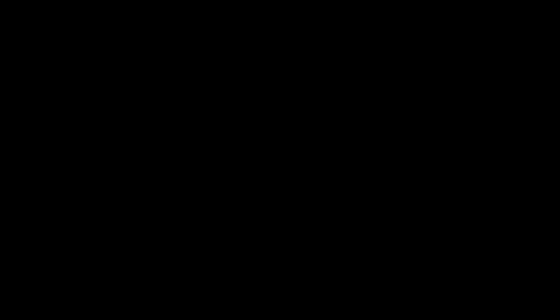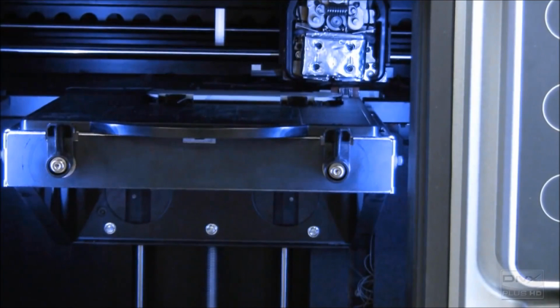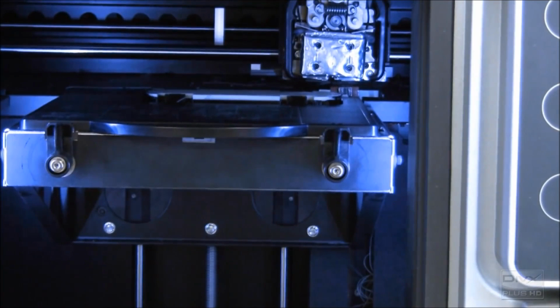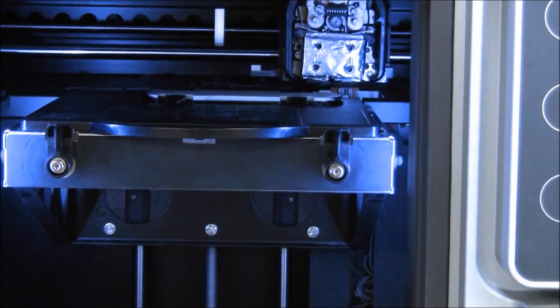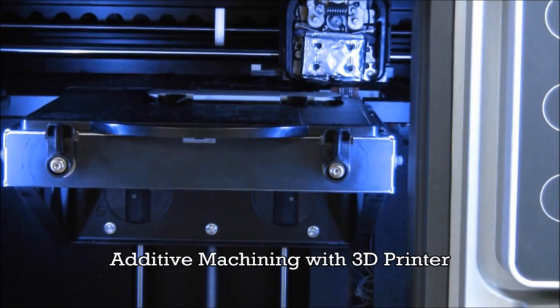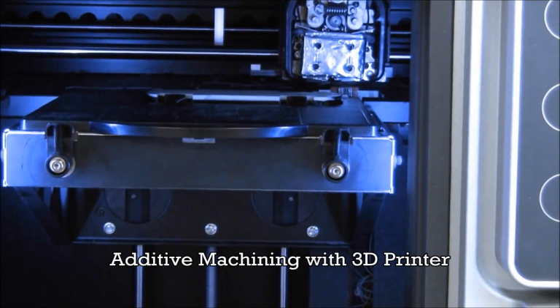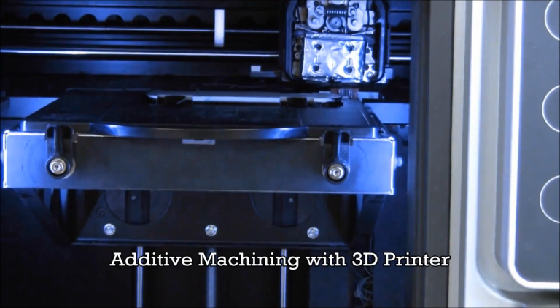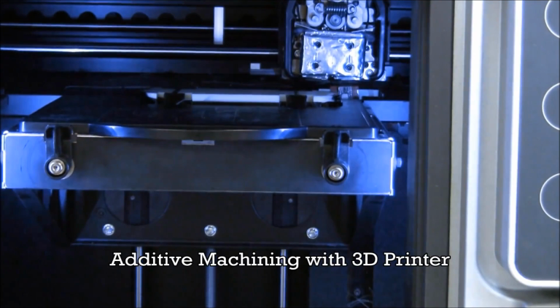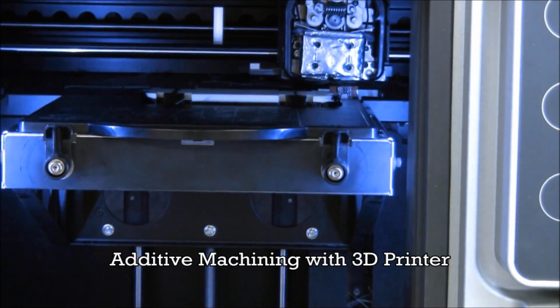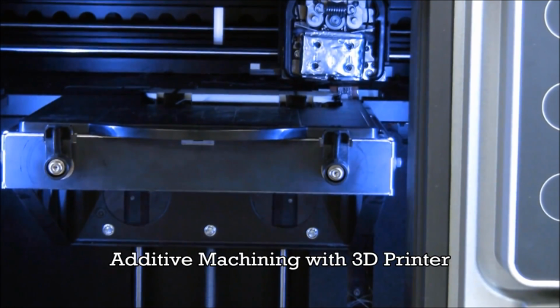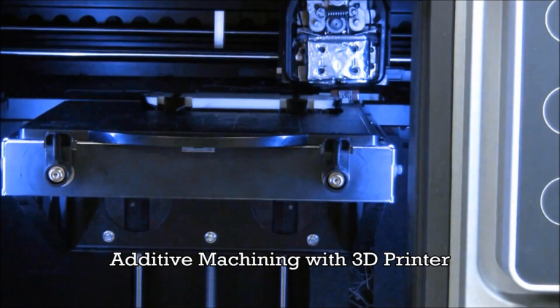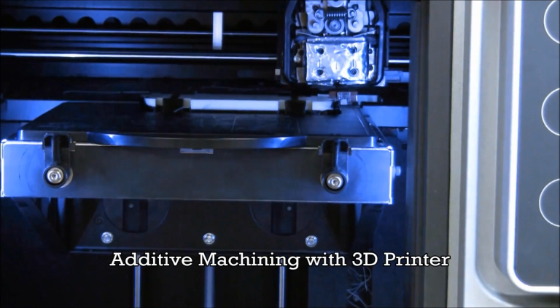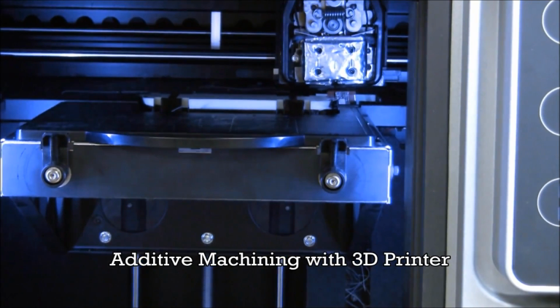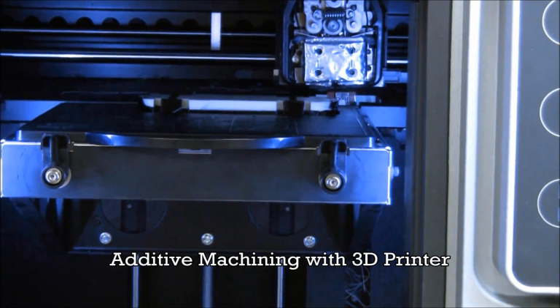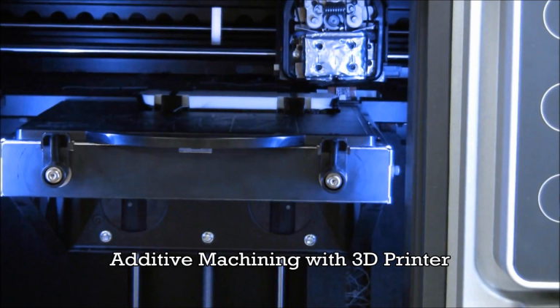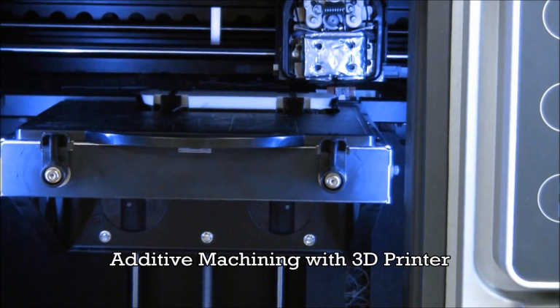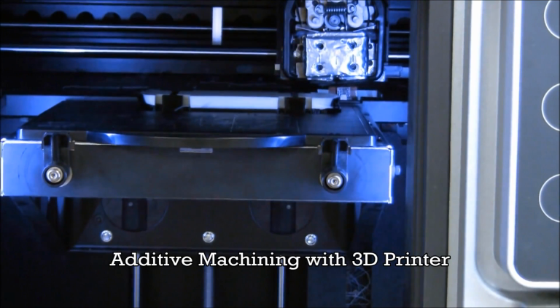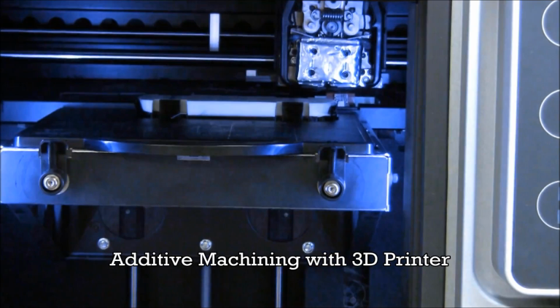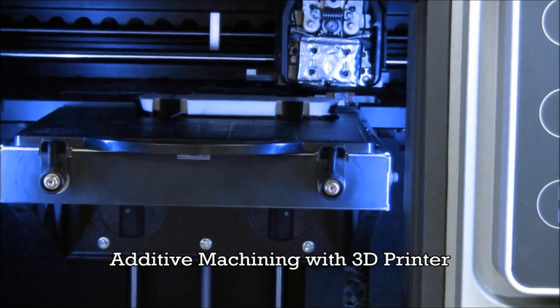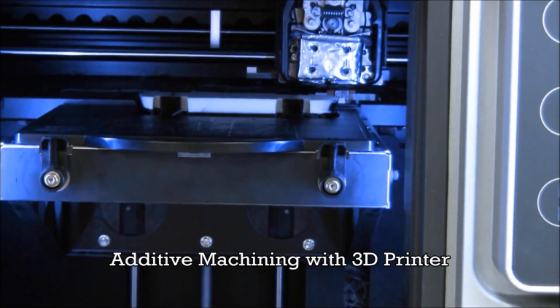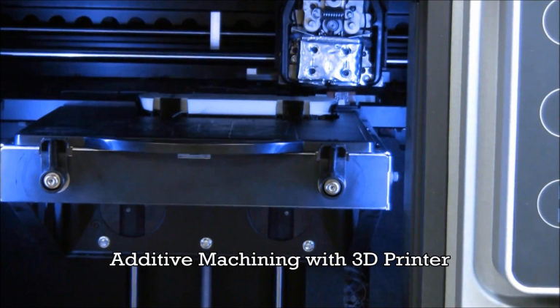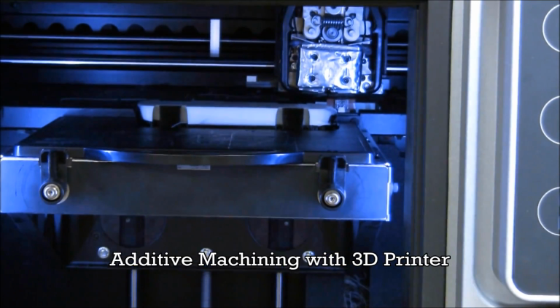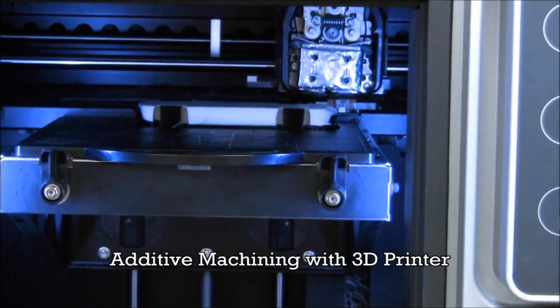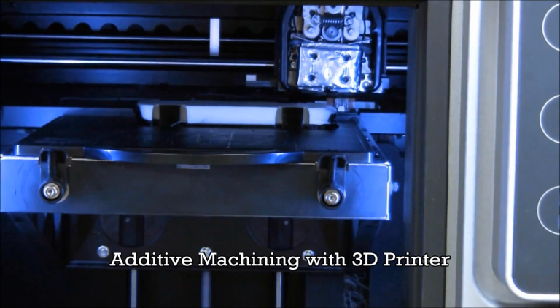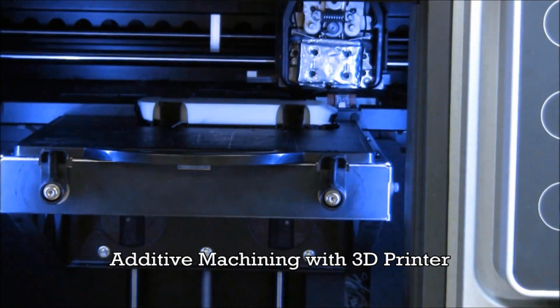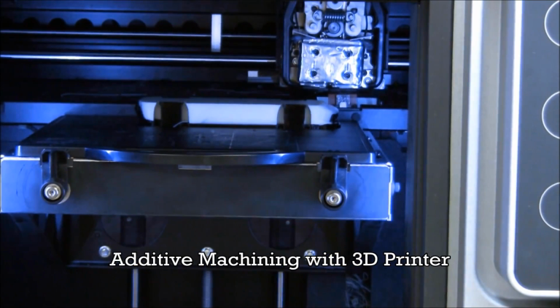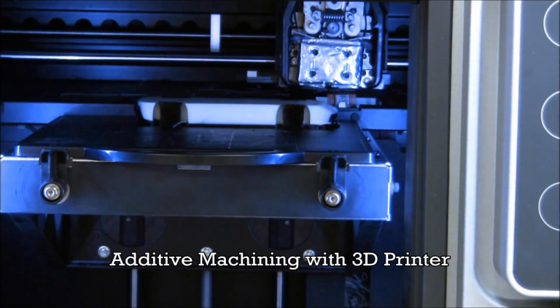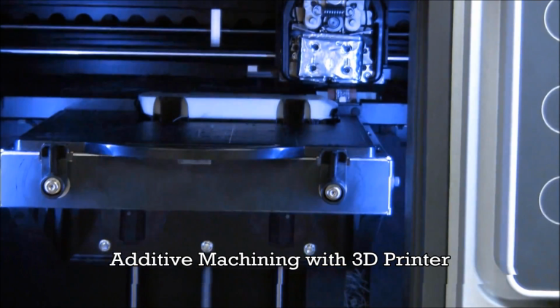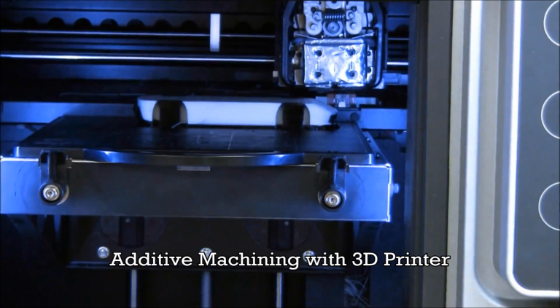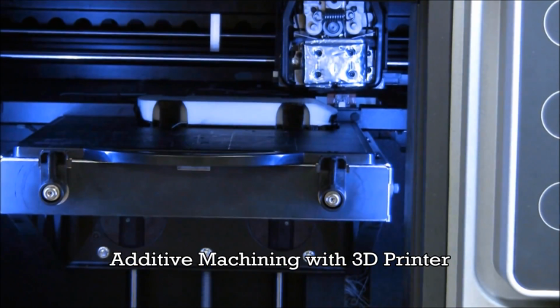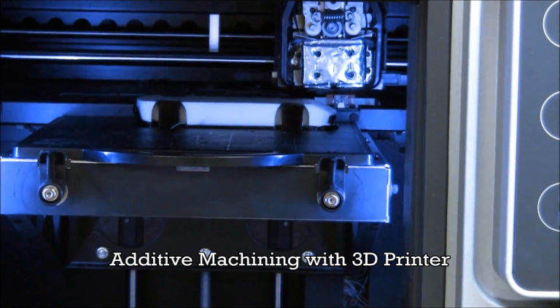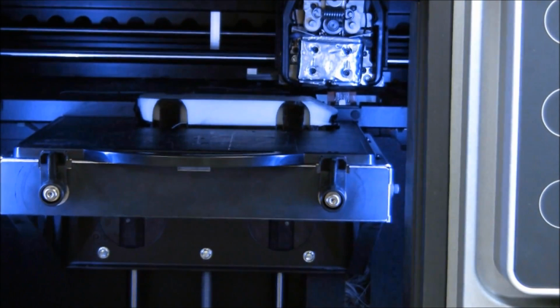The design is then imported into a 3D printer, which constructs the model using ABS plastic. This particular model took more than 12 hours to print.